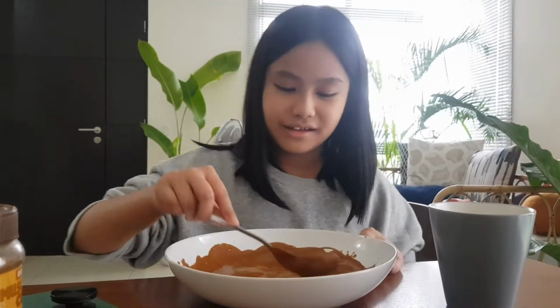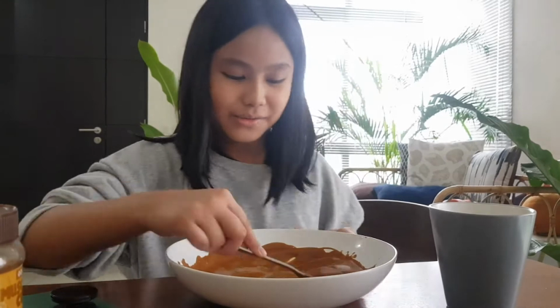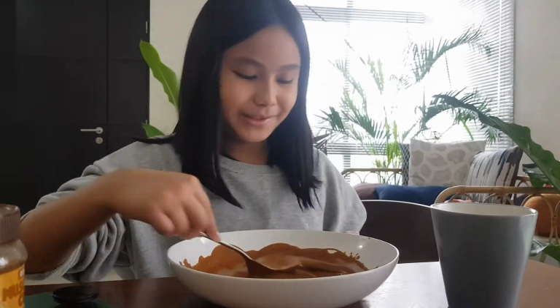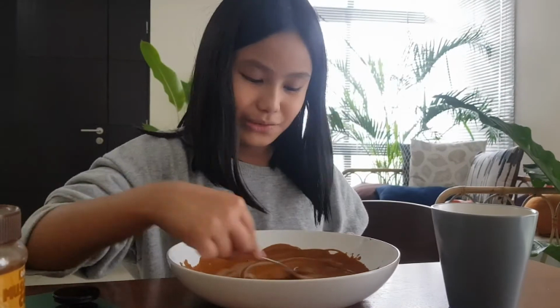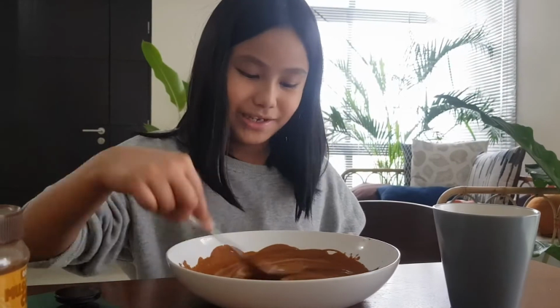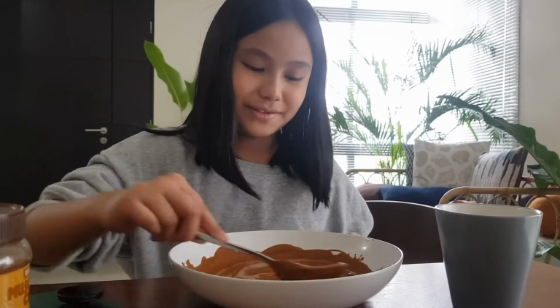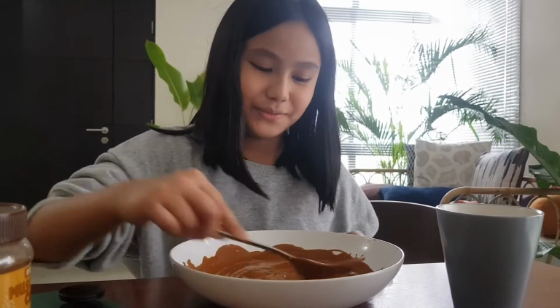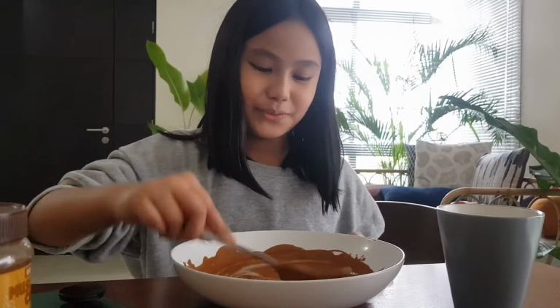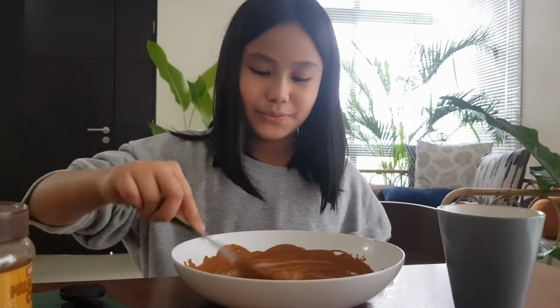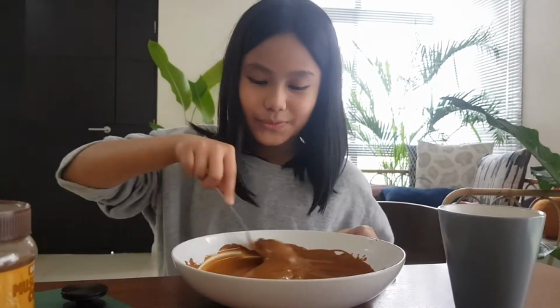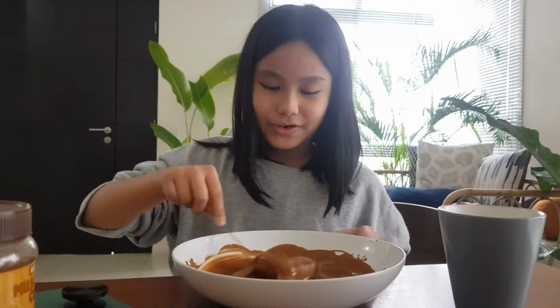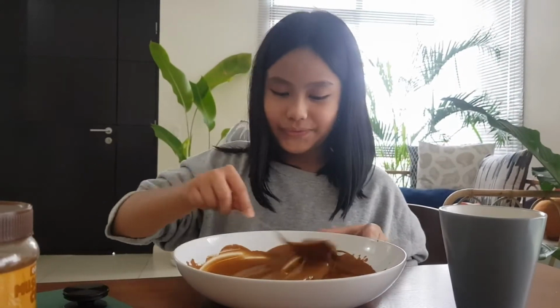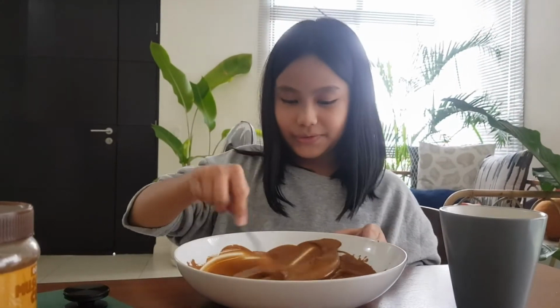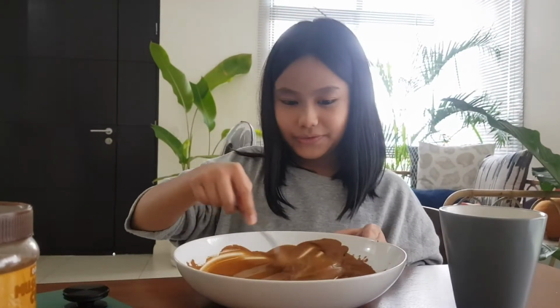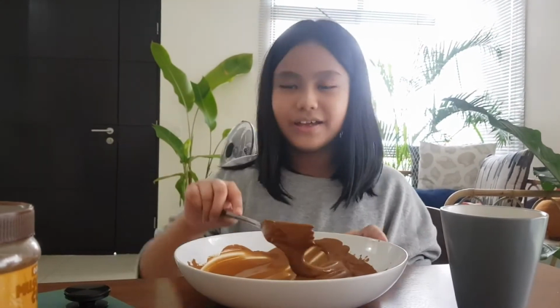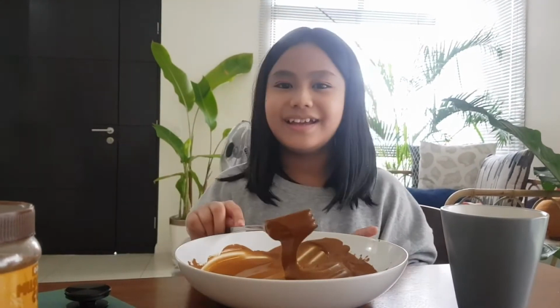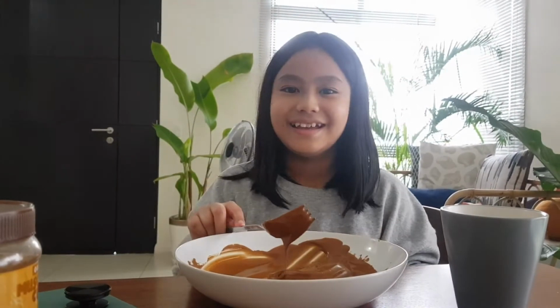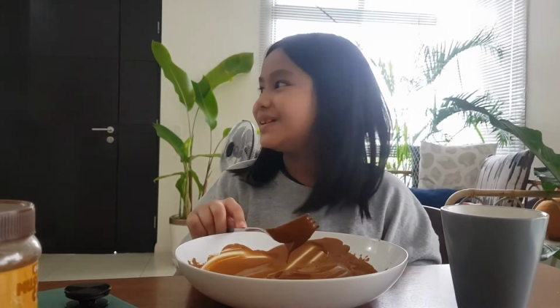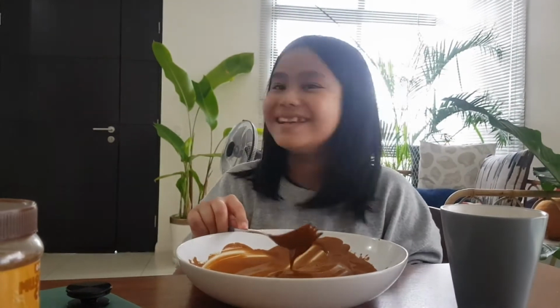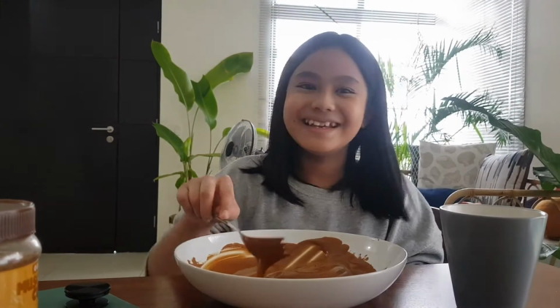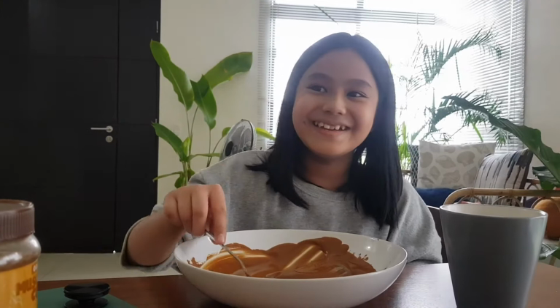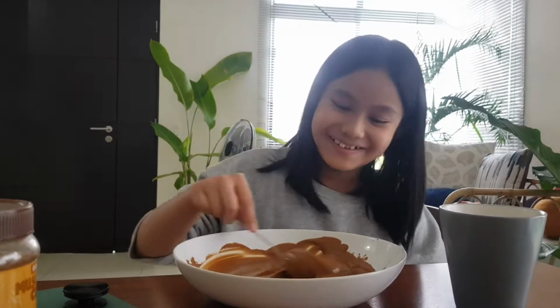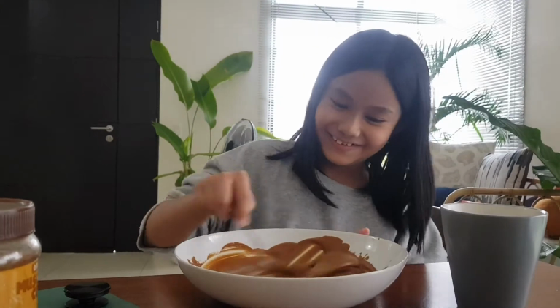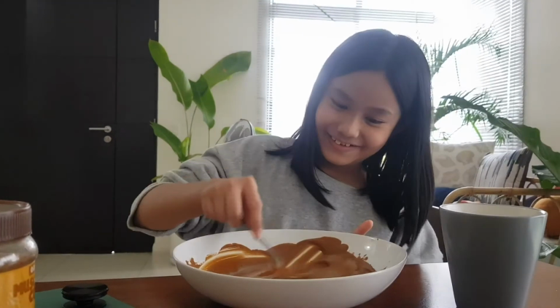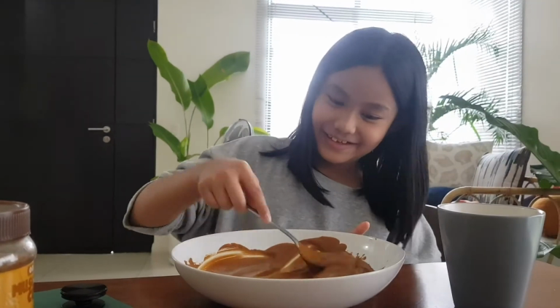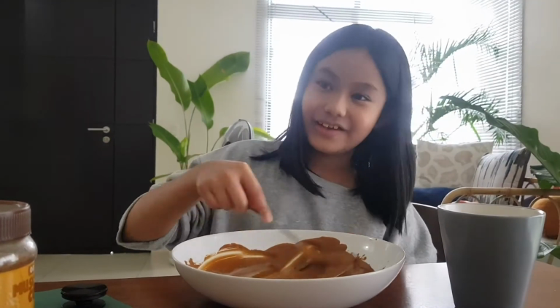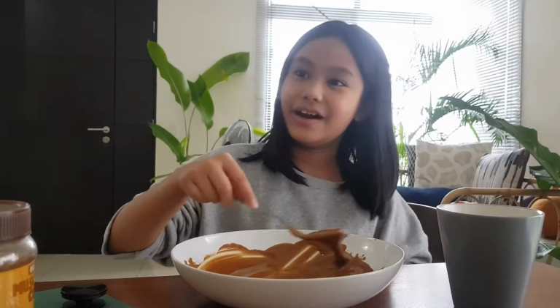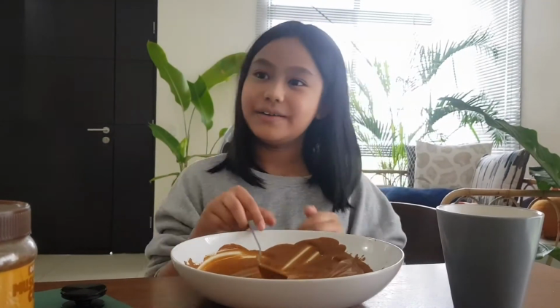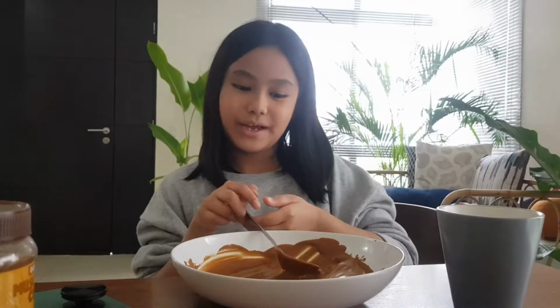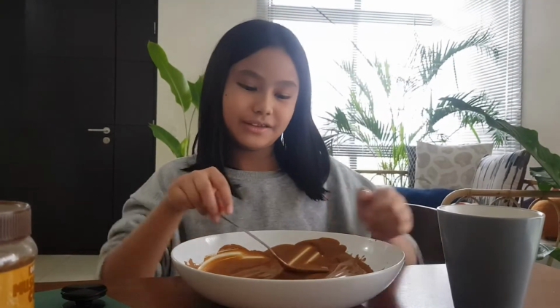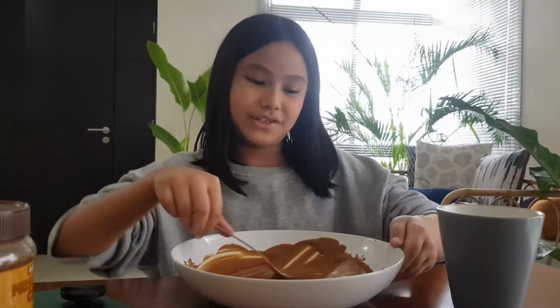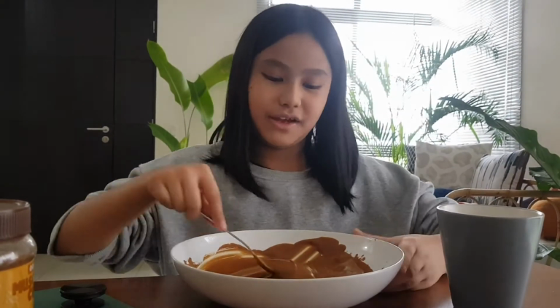I'm going to speed through it. Nothing works in my life.